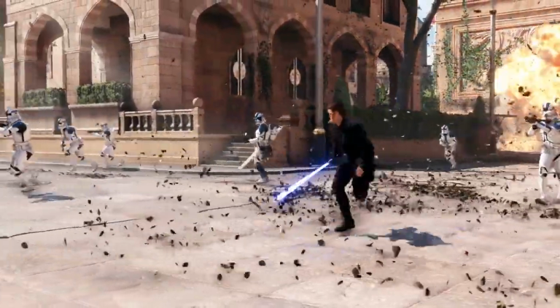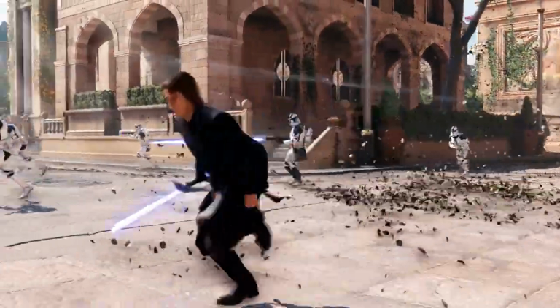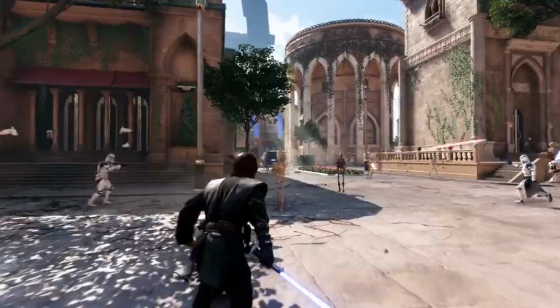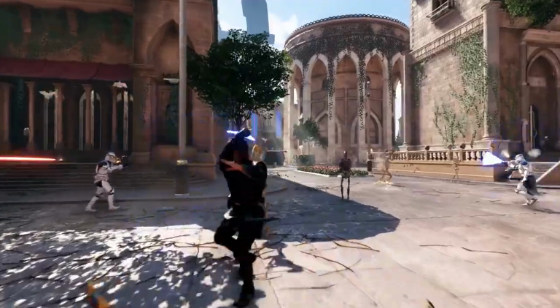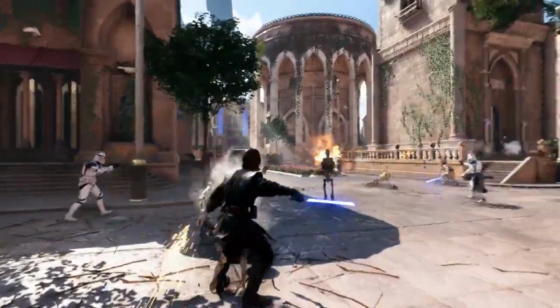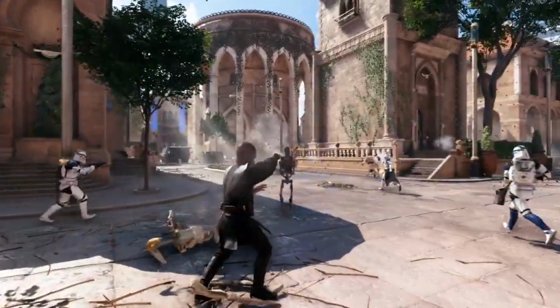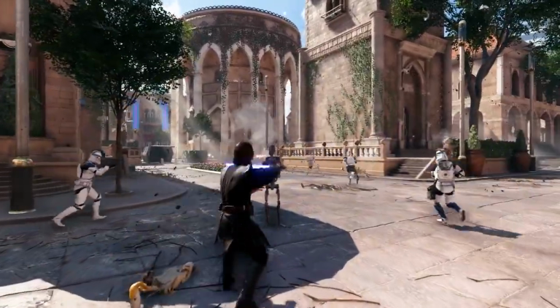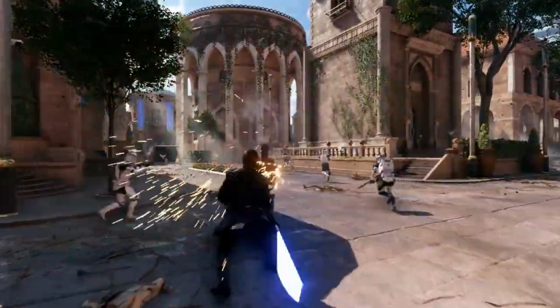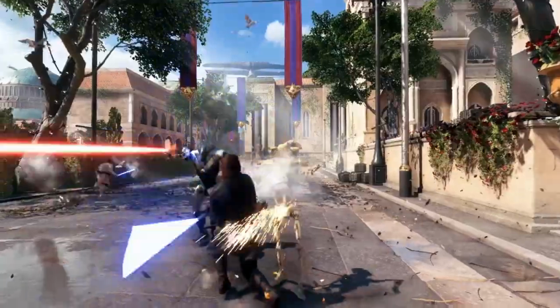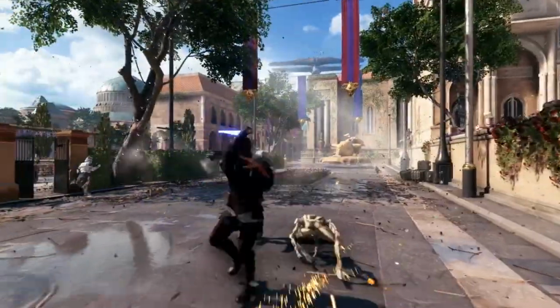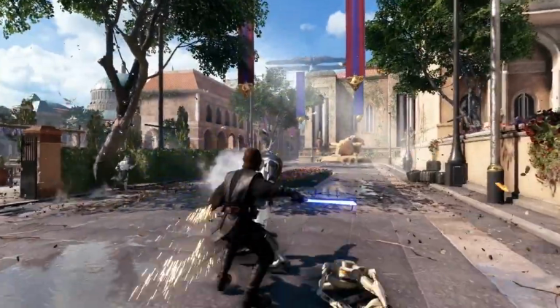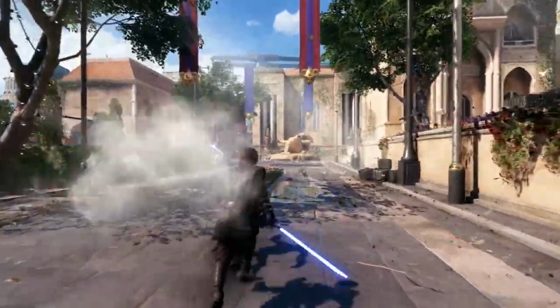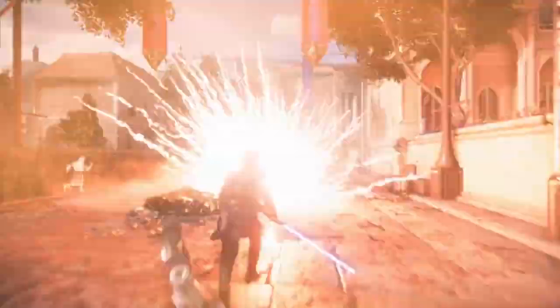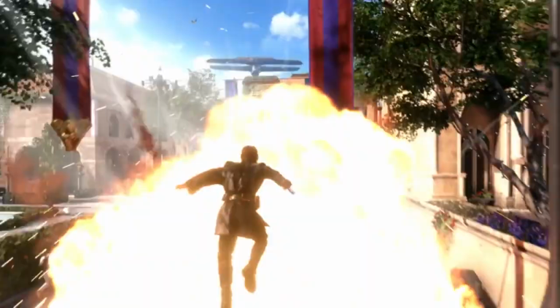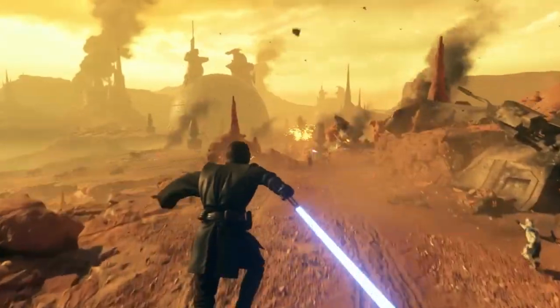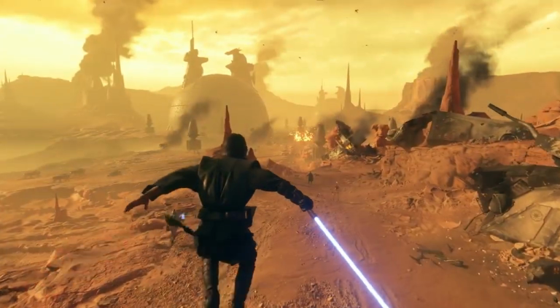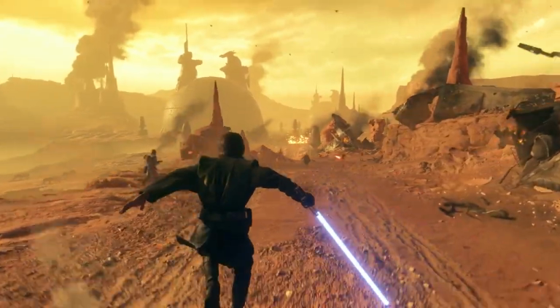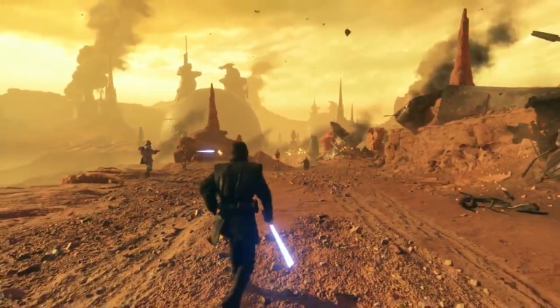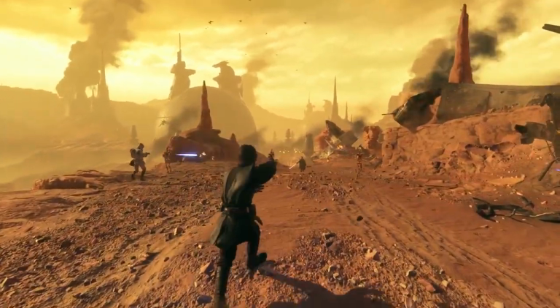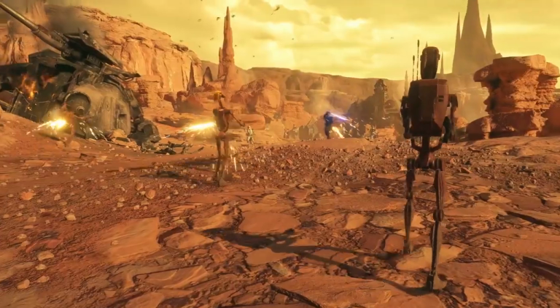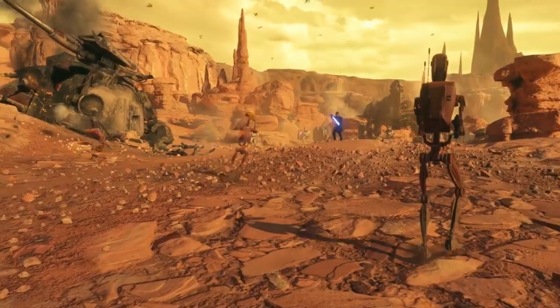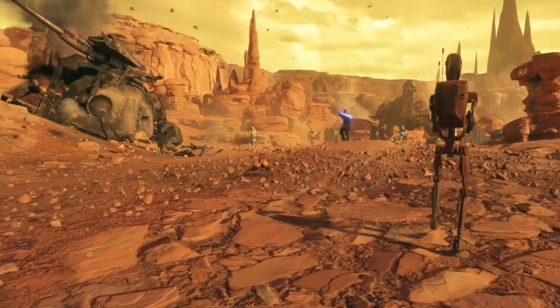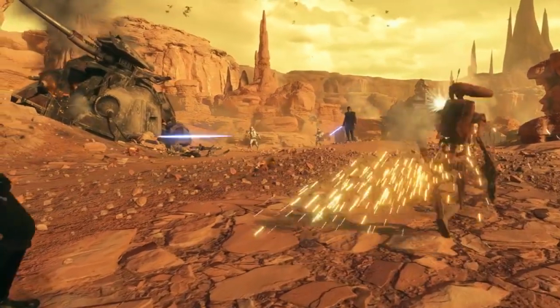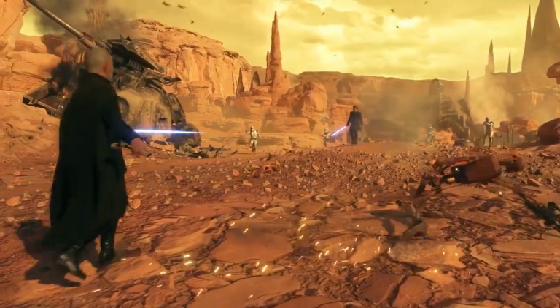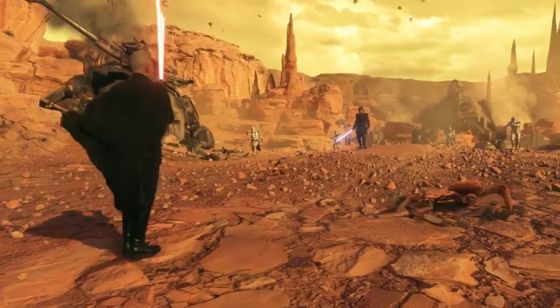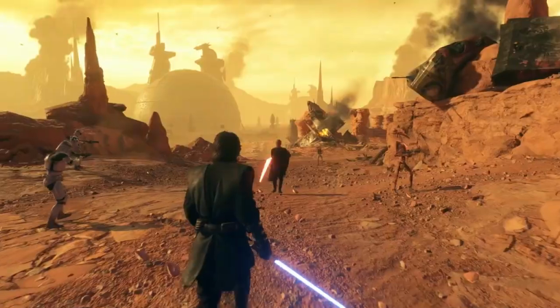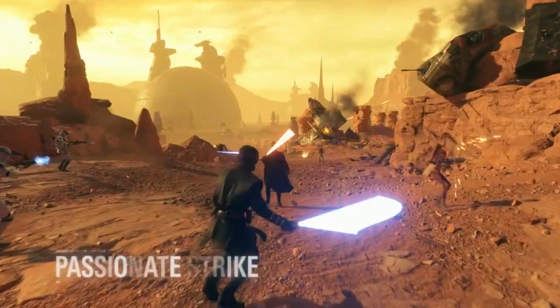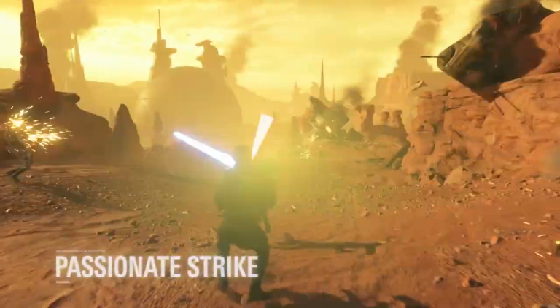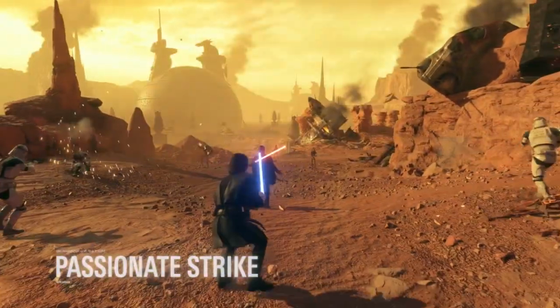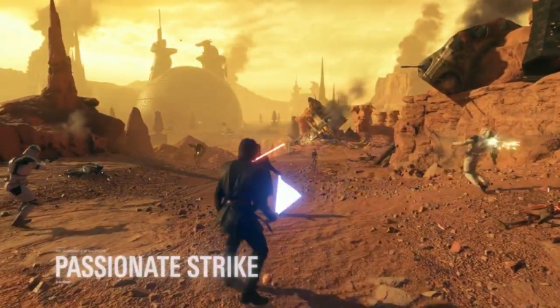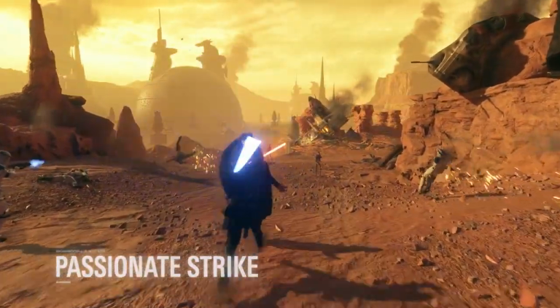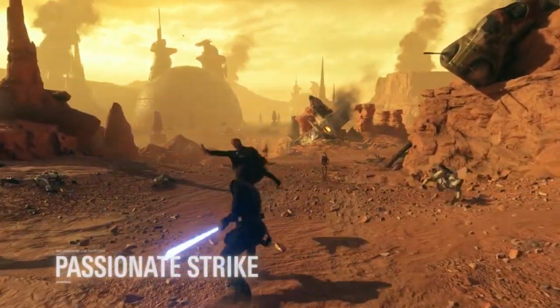With lightsaber attacks second to none, the chosen one is a force of nature at close range. His attacking dominance with a lightsaber is demonstrated even more when using his guard breaking and high damage ability called Passionate Strike.